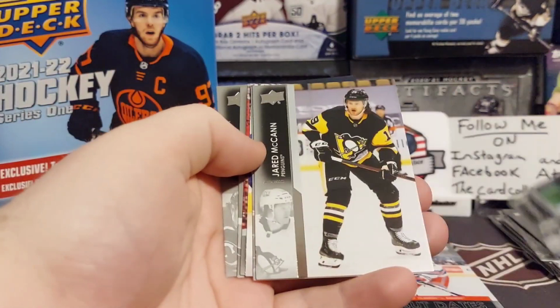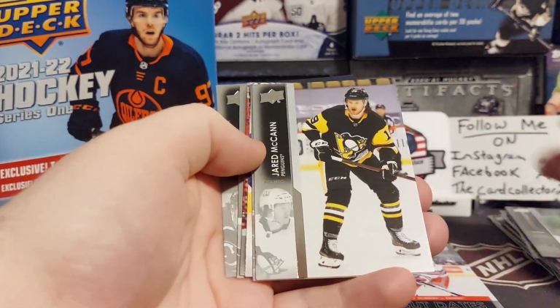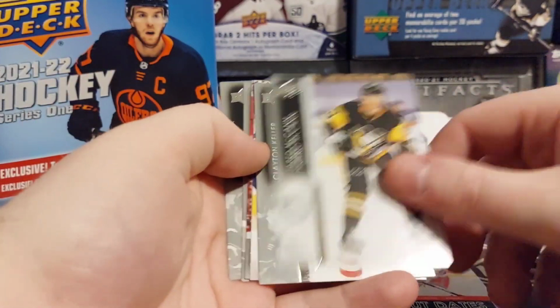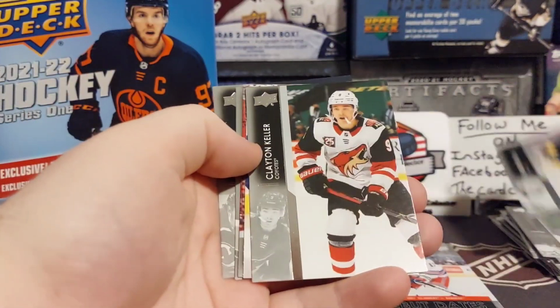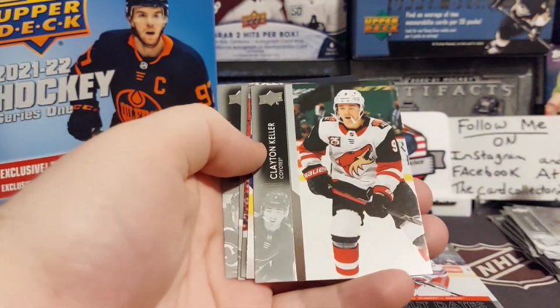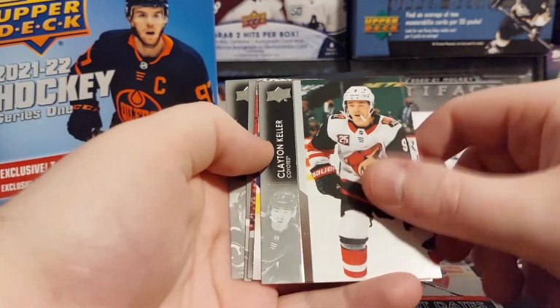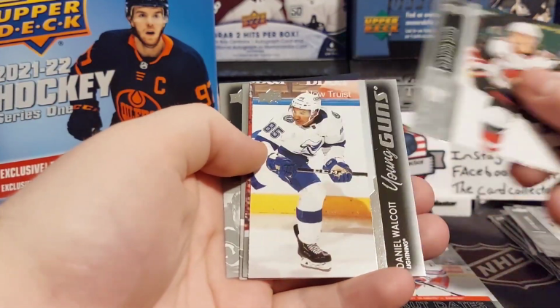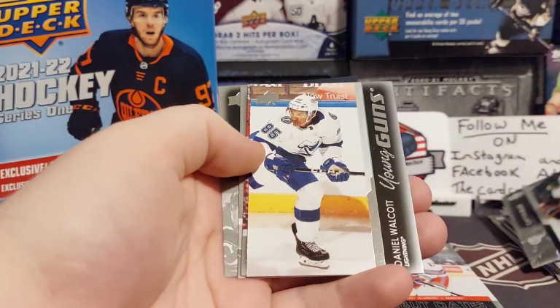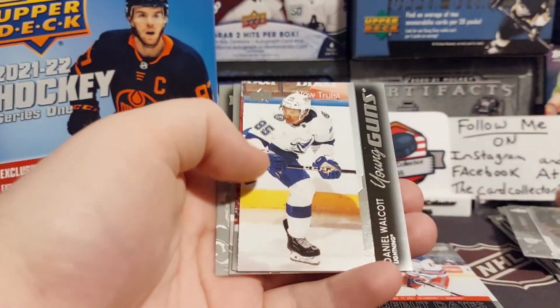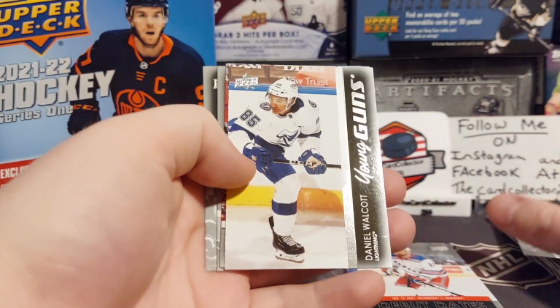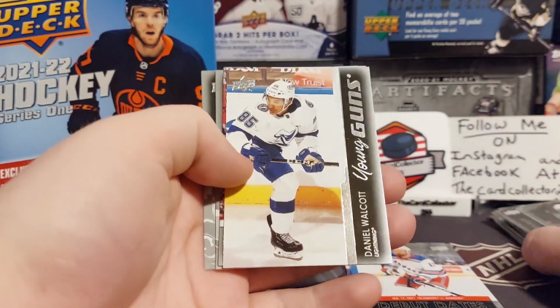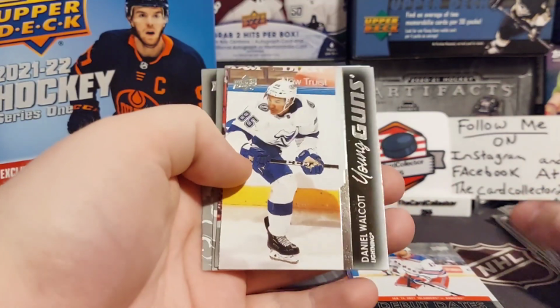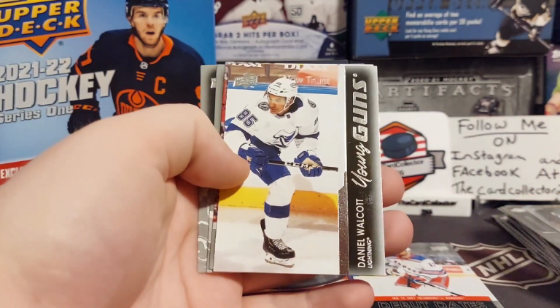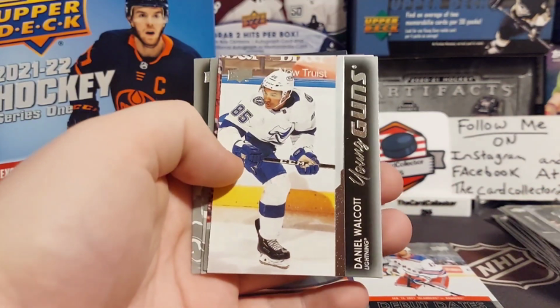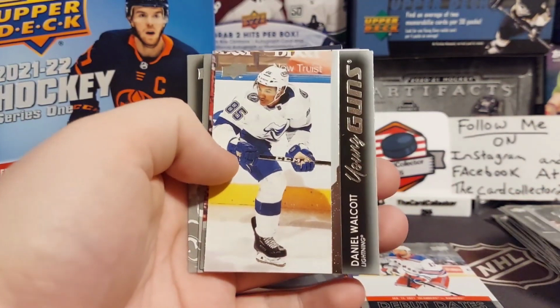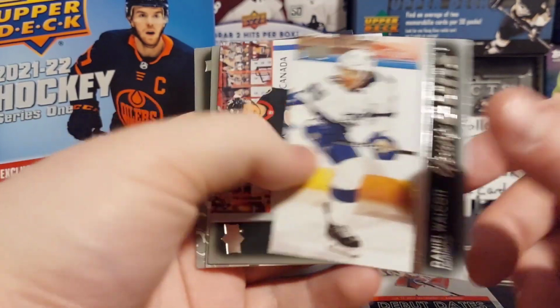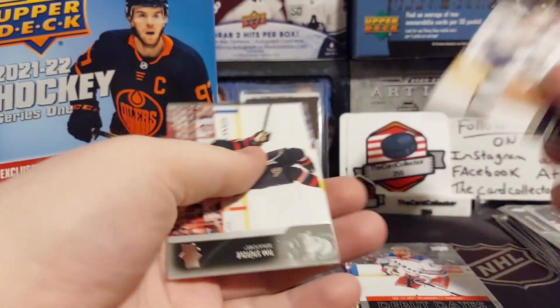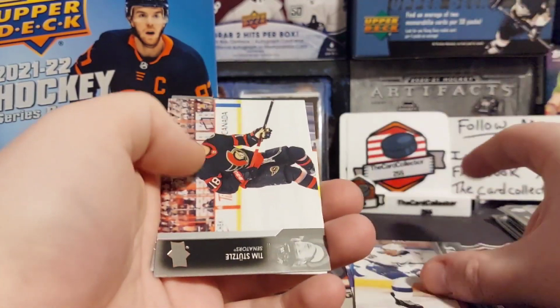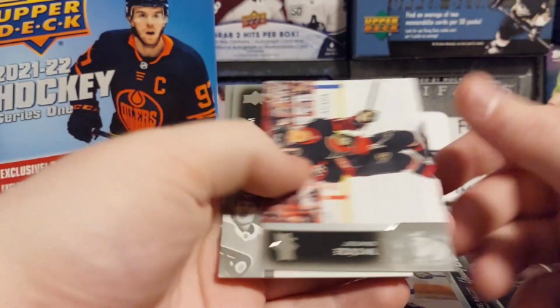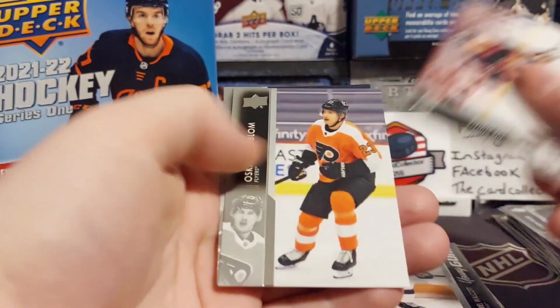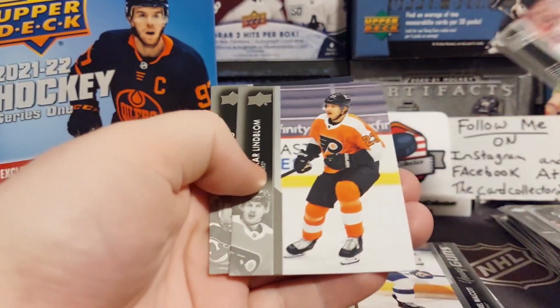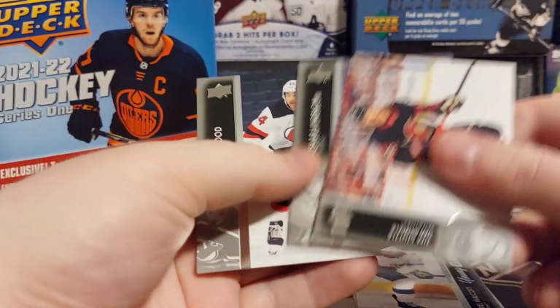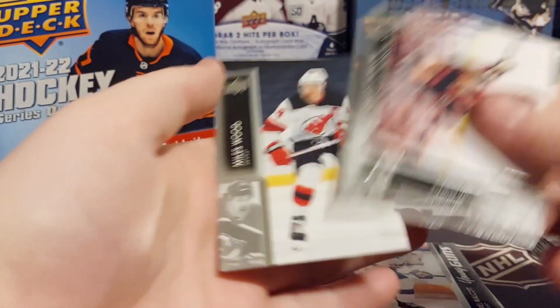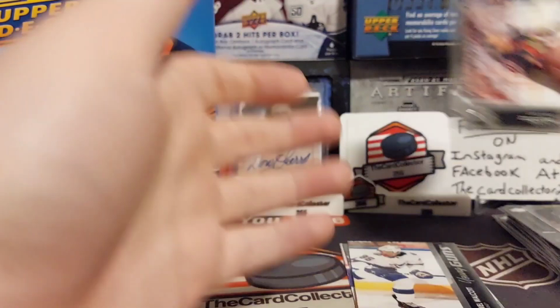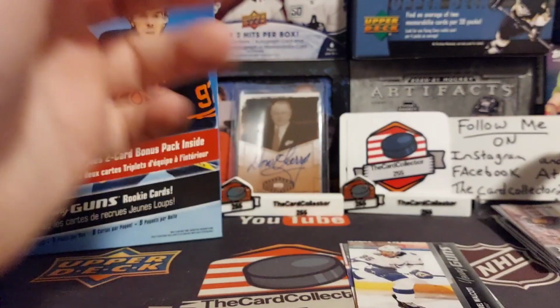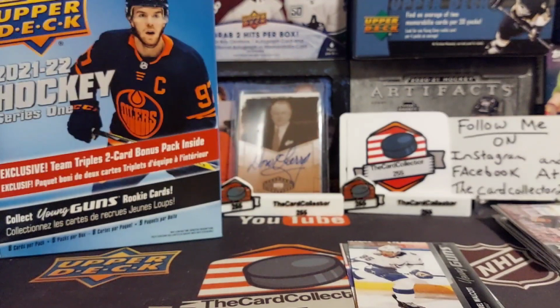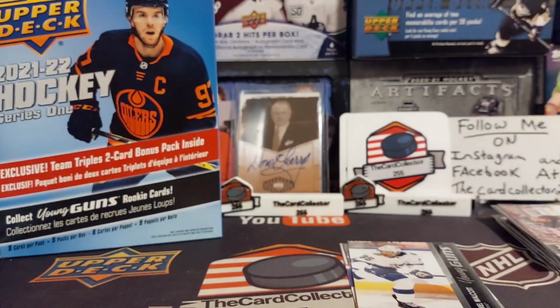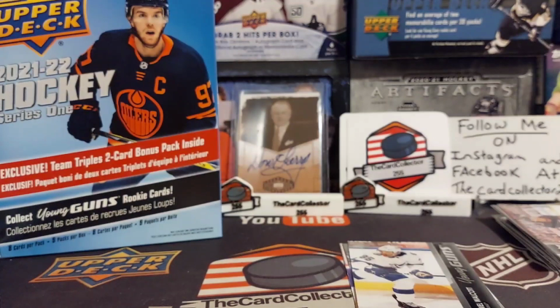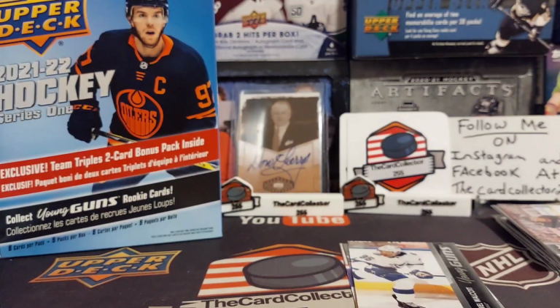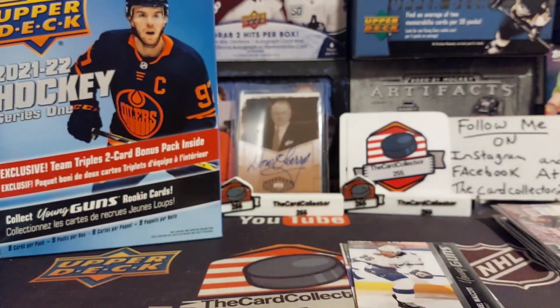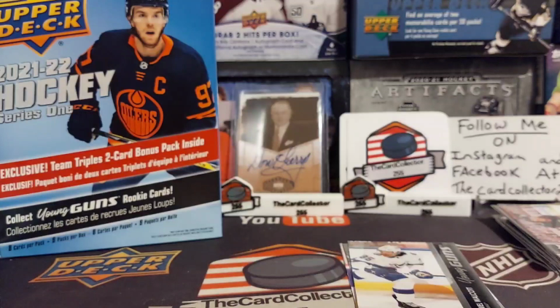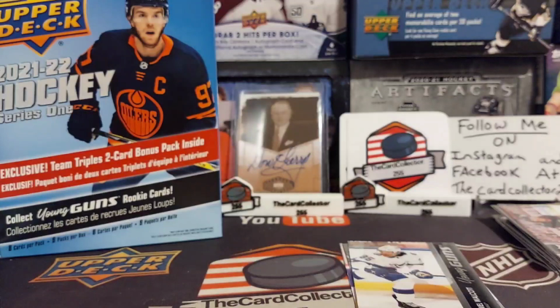We got another Young Gun and our Young Gun is a Daniel Walcott — so not the Young Guns we want, but it is what we get.